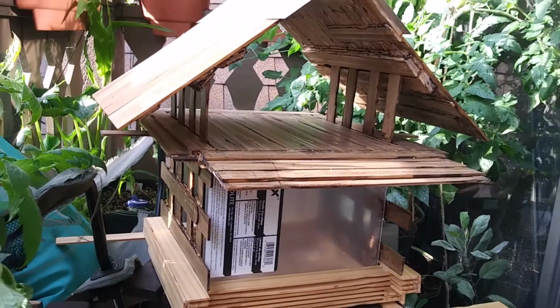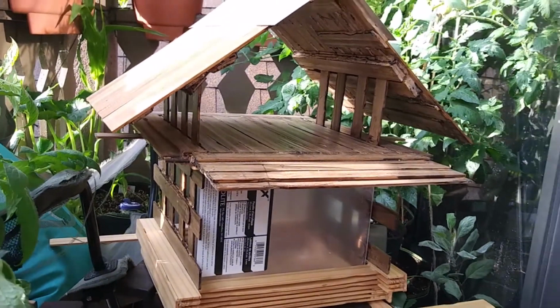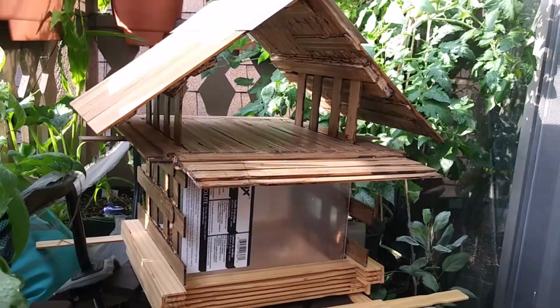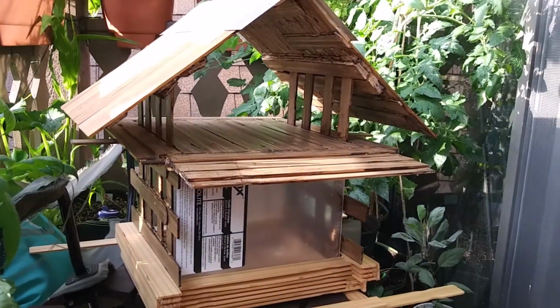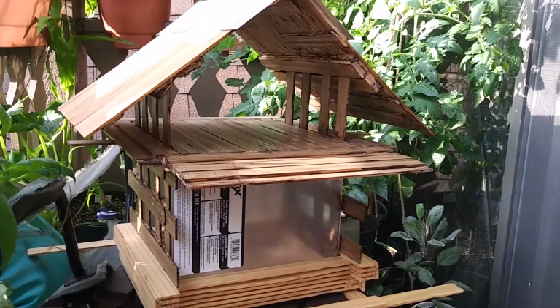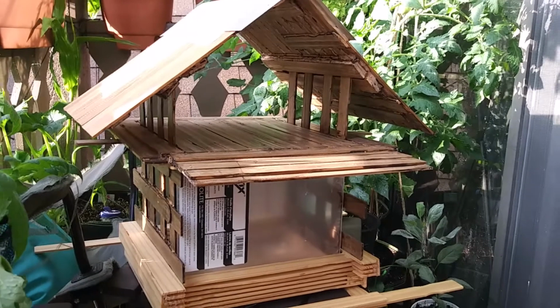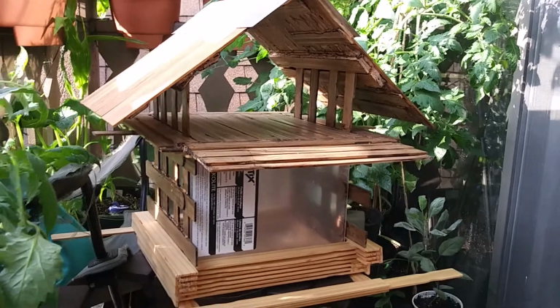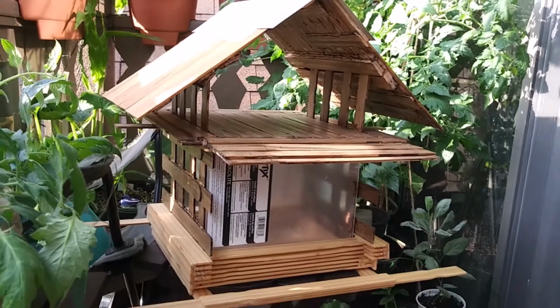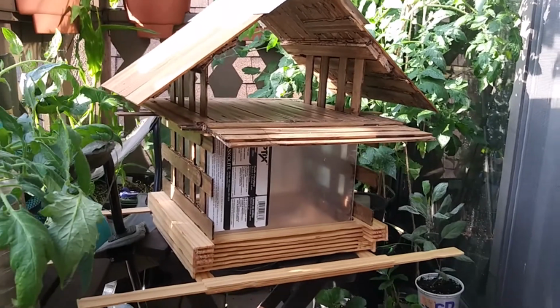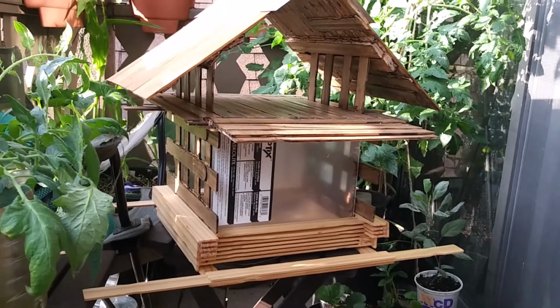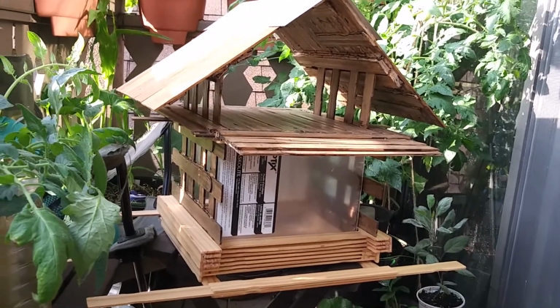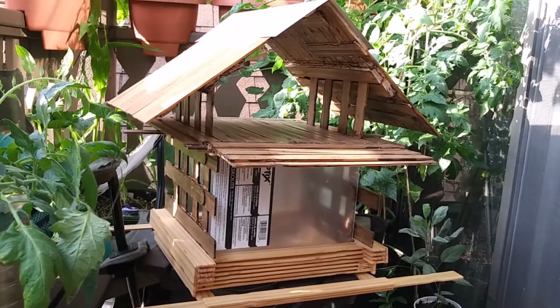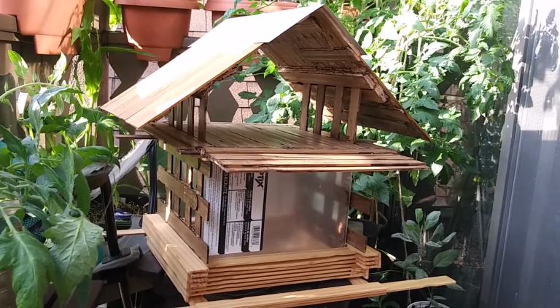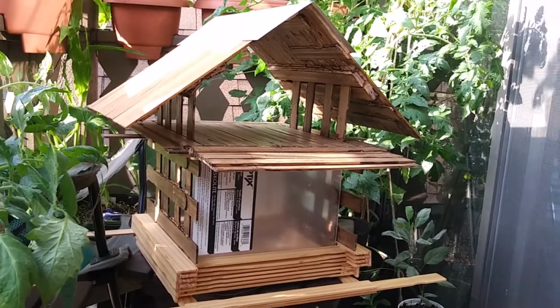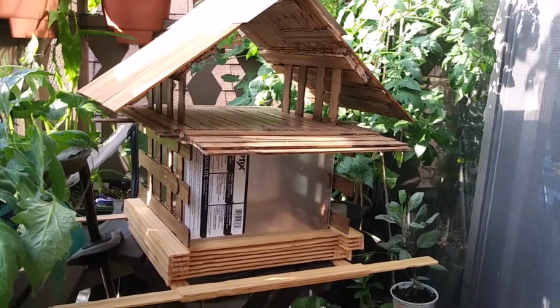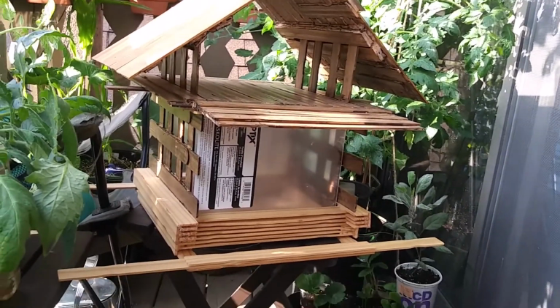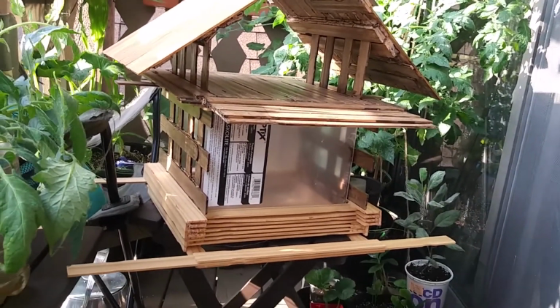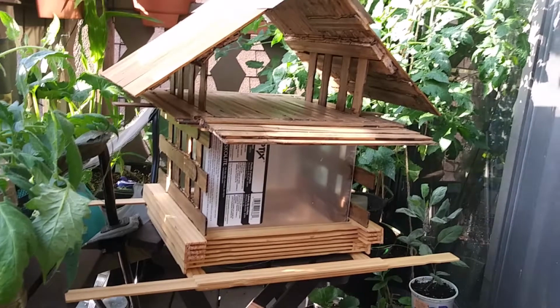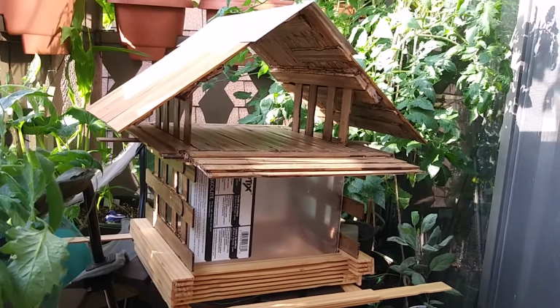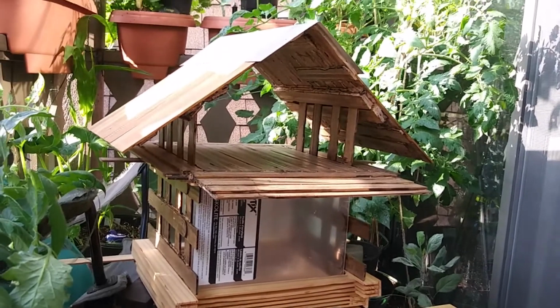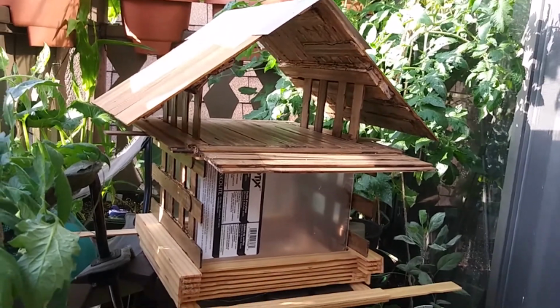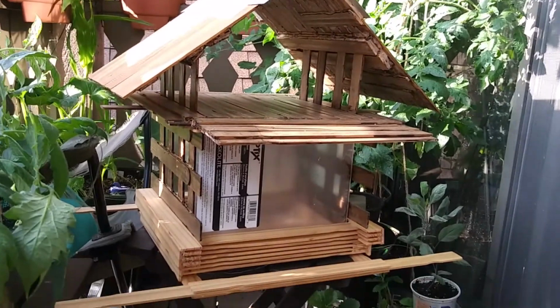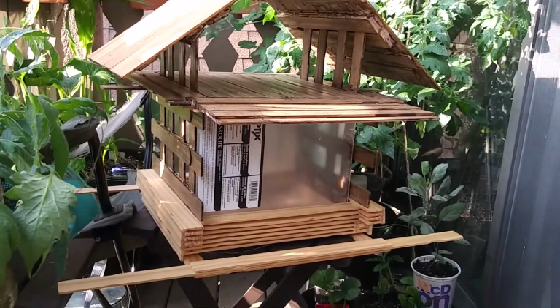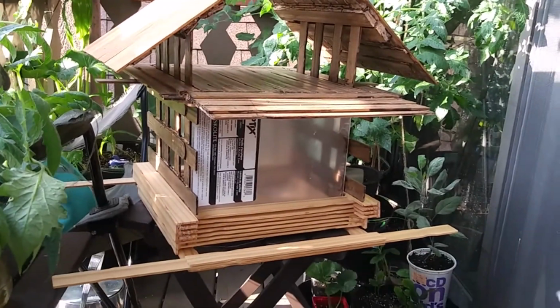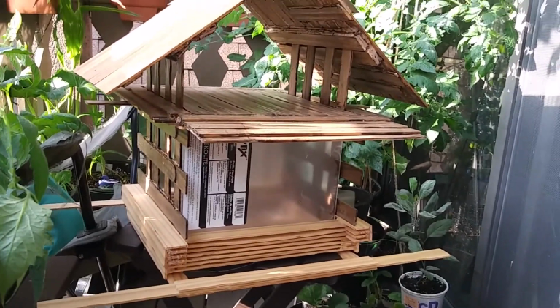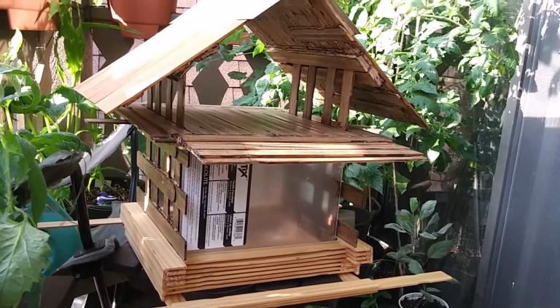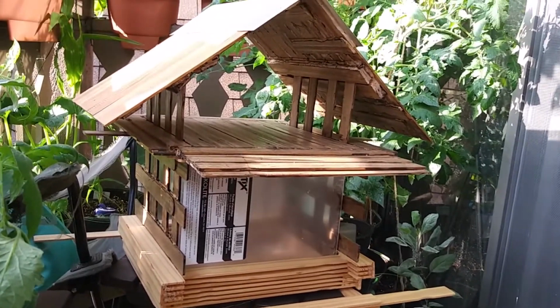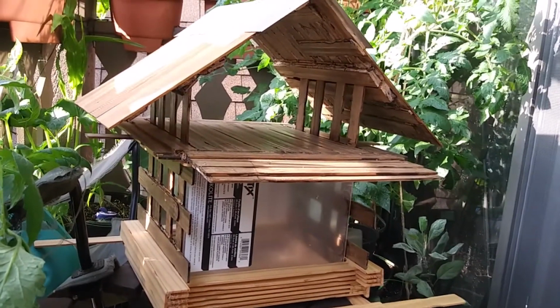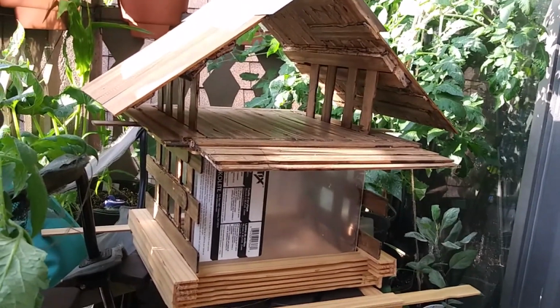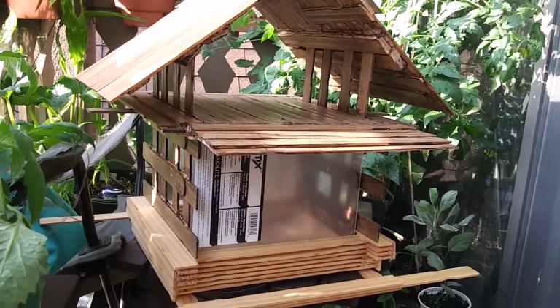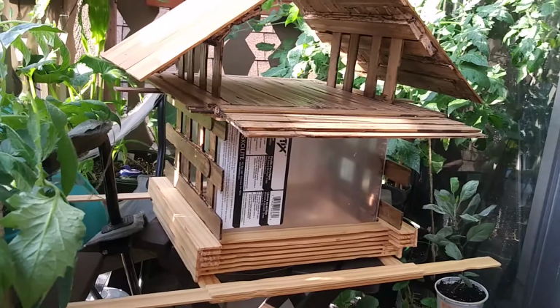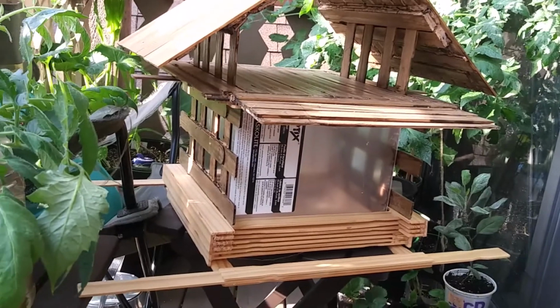I wanted to showcase this bird feeder house thing that I built over the height of the winter pandemic period. Clearly I had time on my hands.